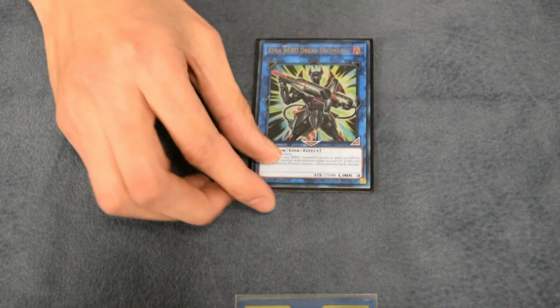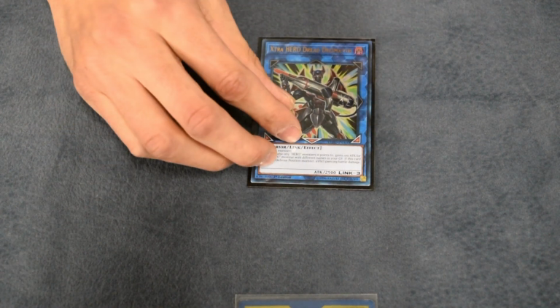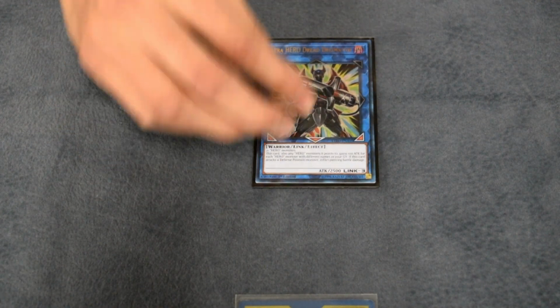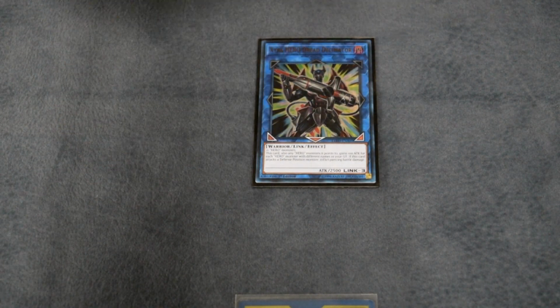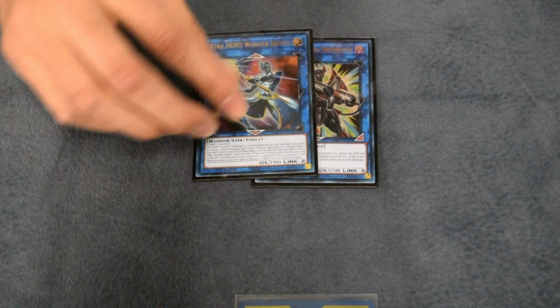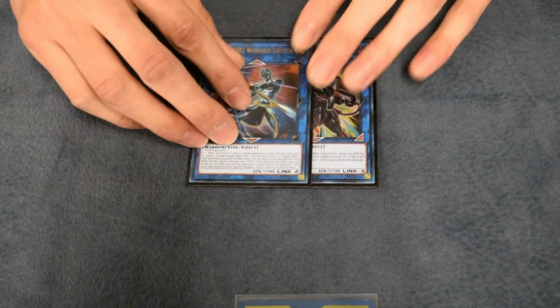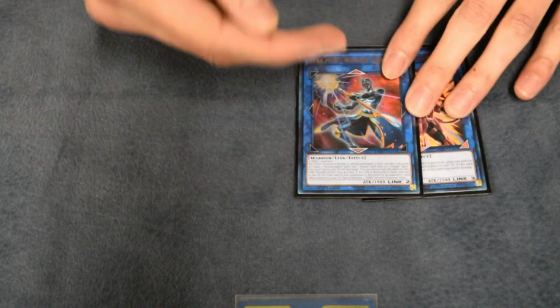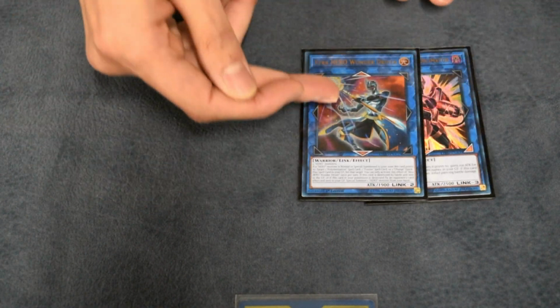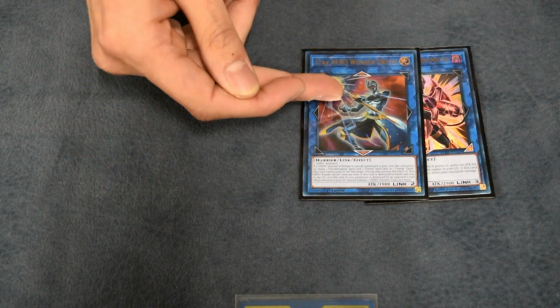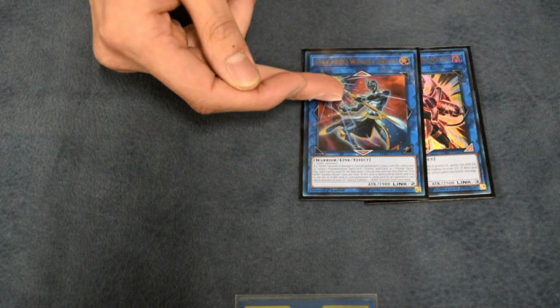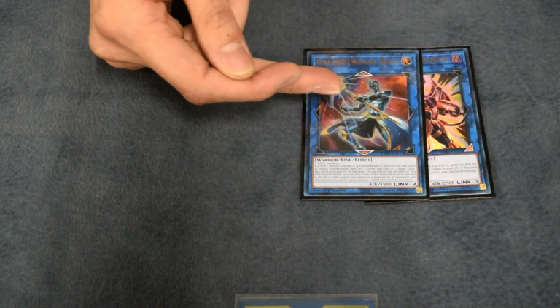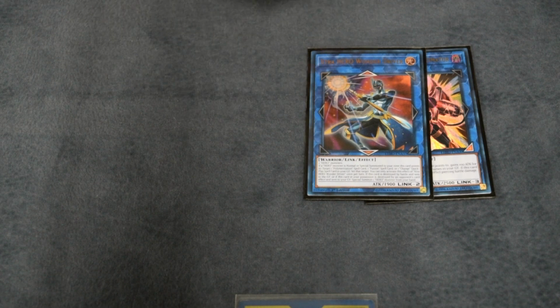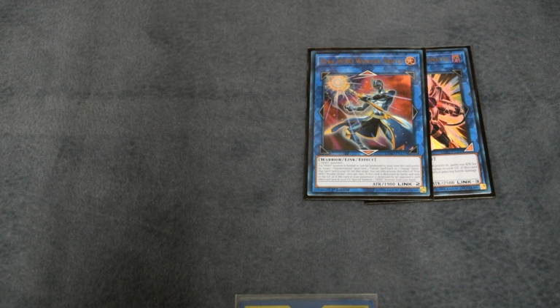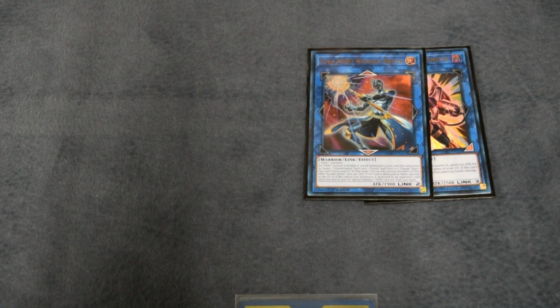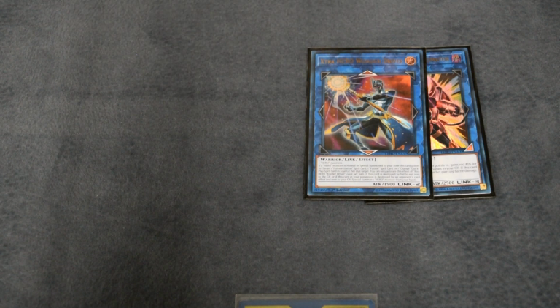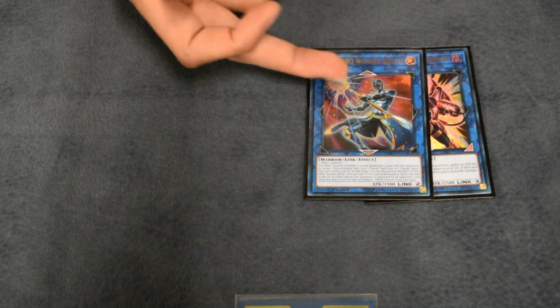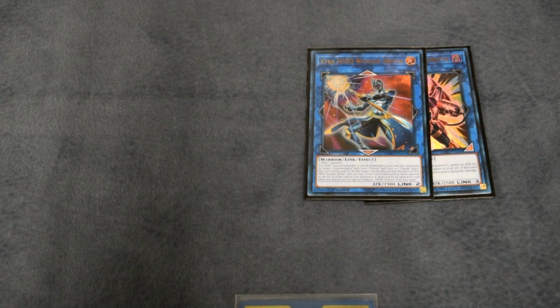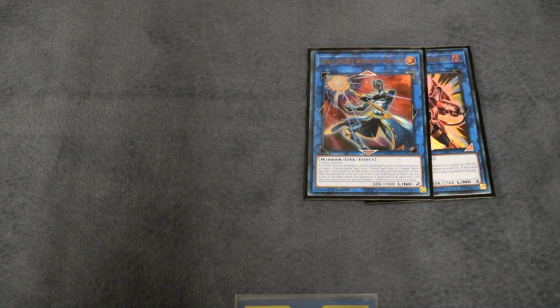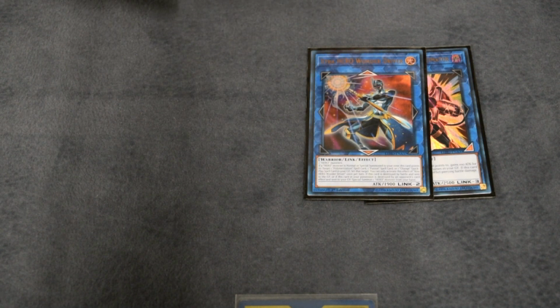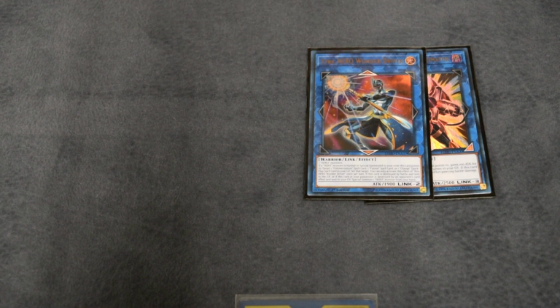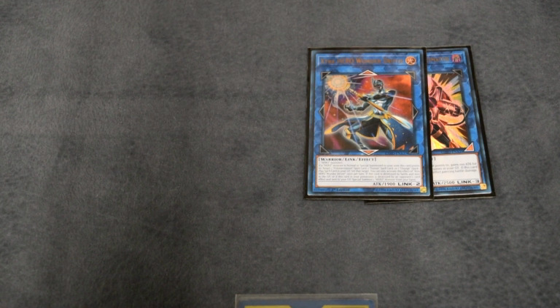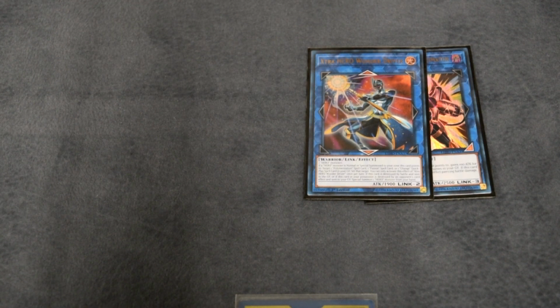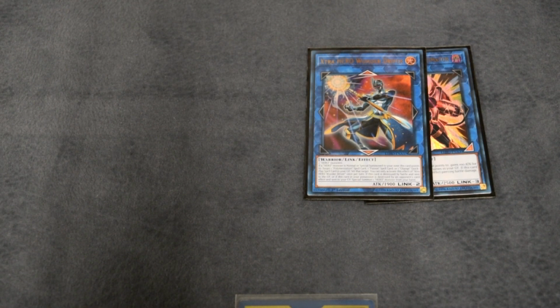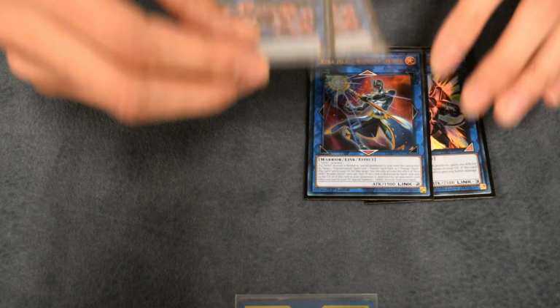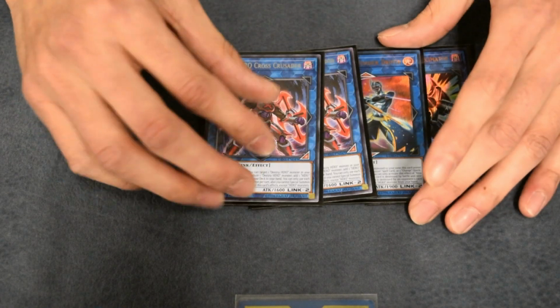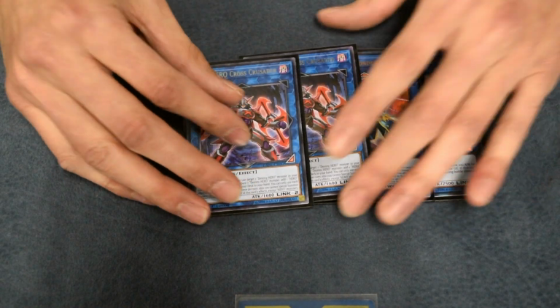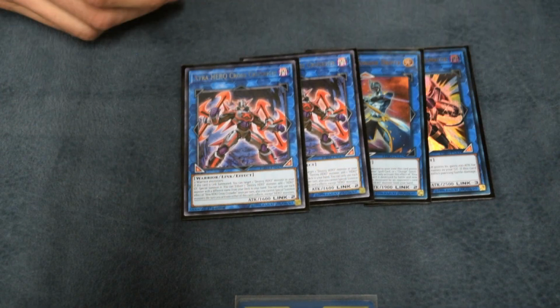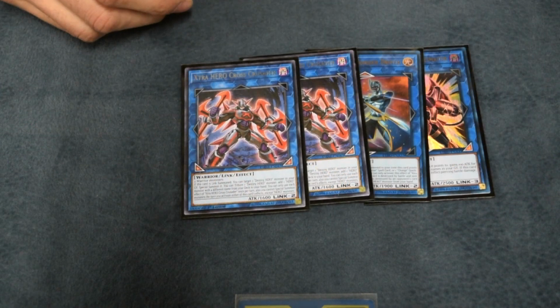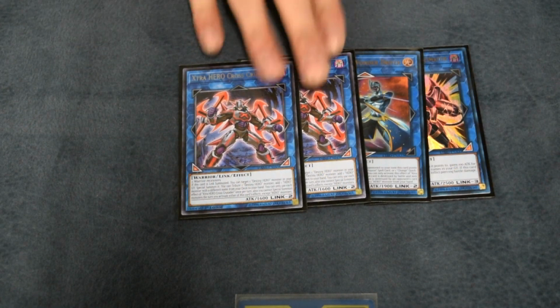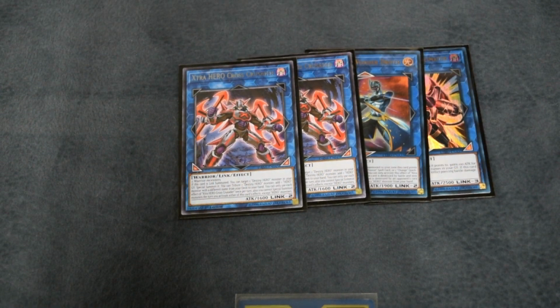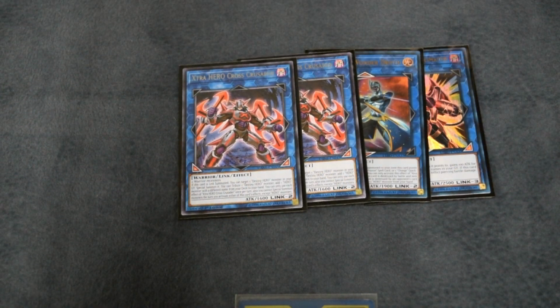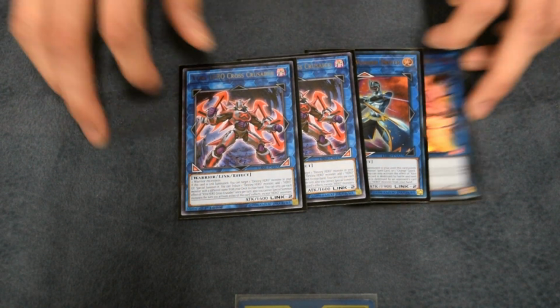One Dread Decimator, one Wonder Driver. This card is super broken in this version of the build because you can set things like Mass Change, Fusion Destiny, and even Polymerization back. And then two Cross Crusader — it's the best Link monster in the deck.